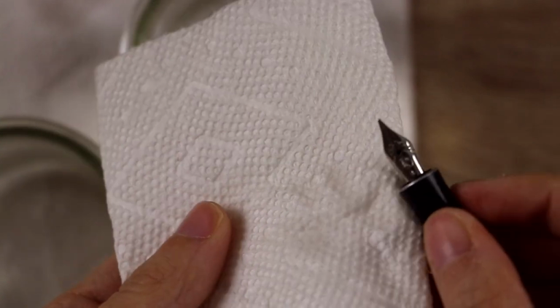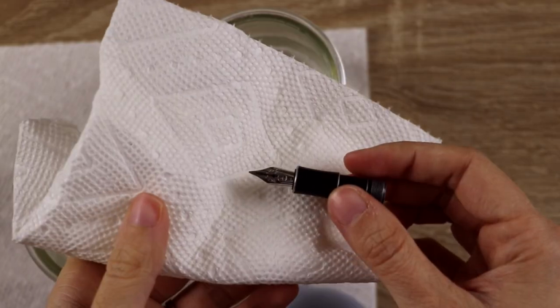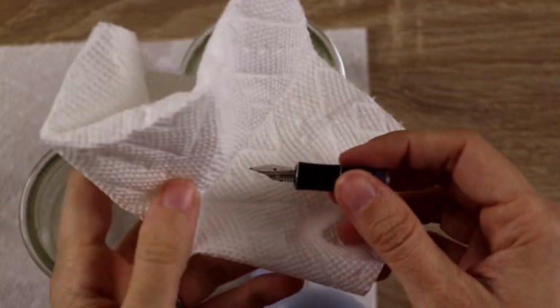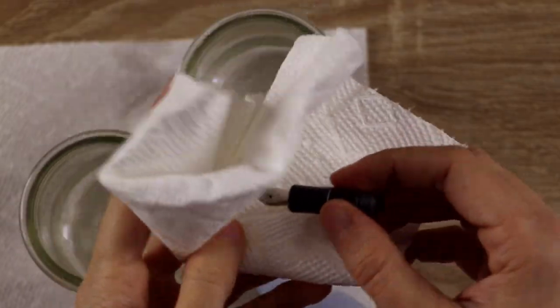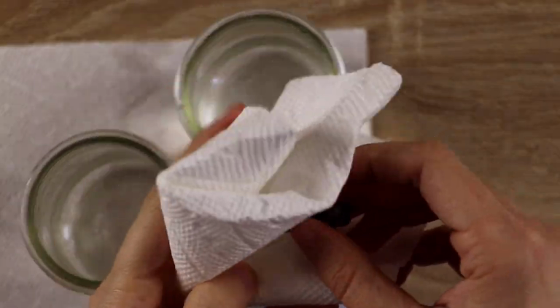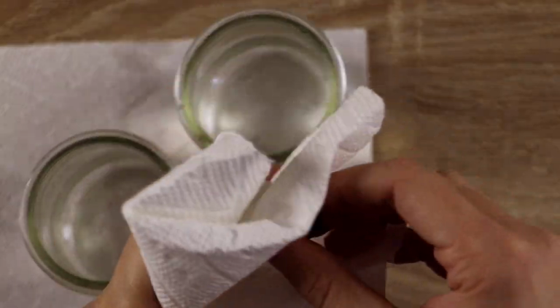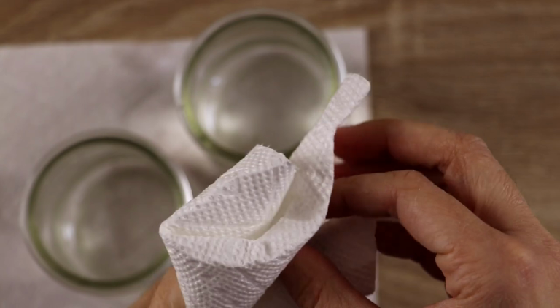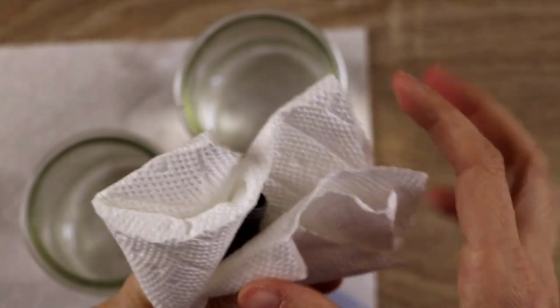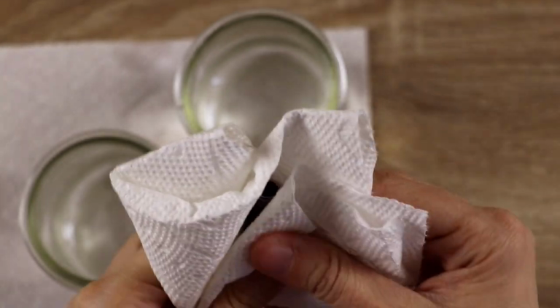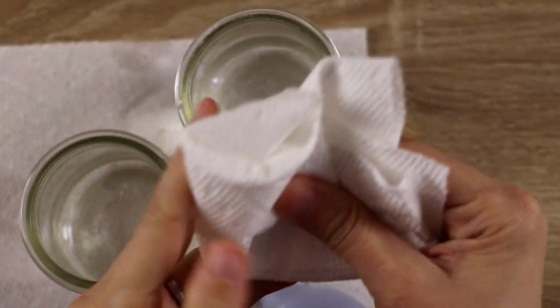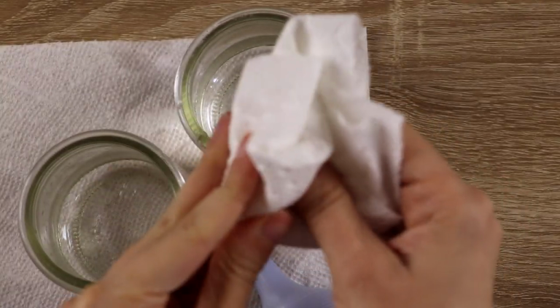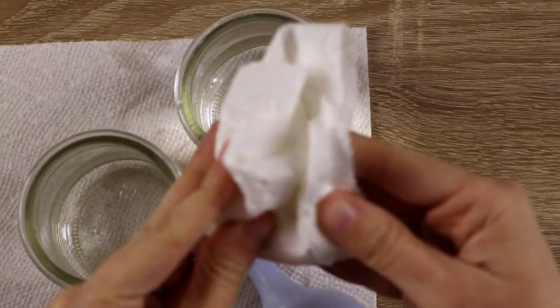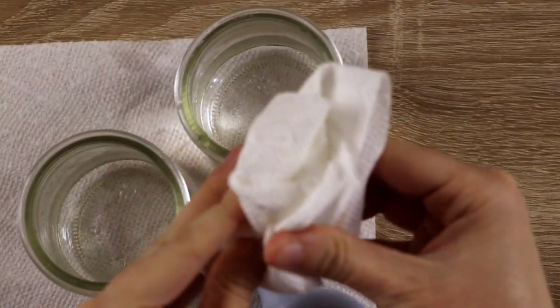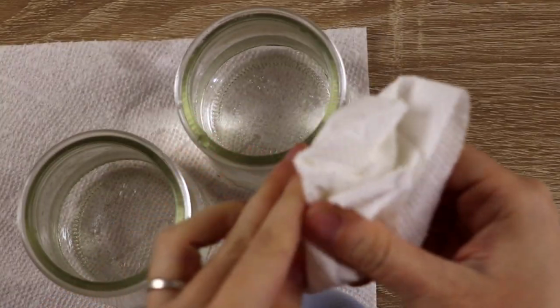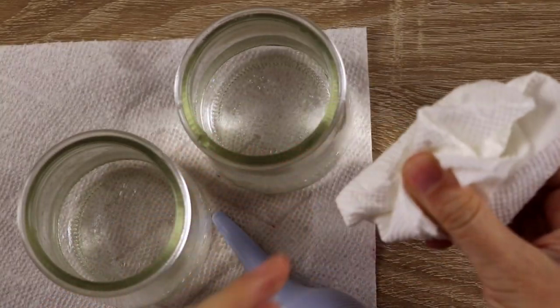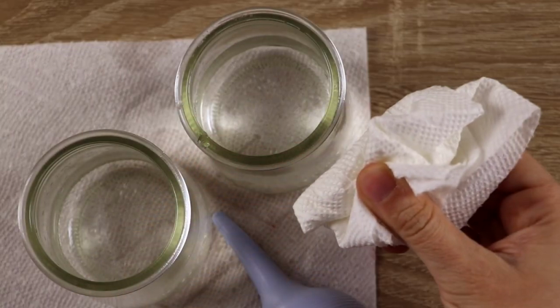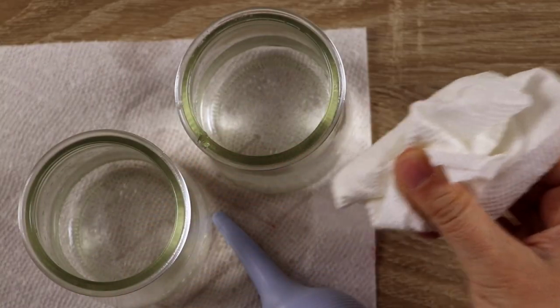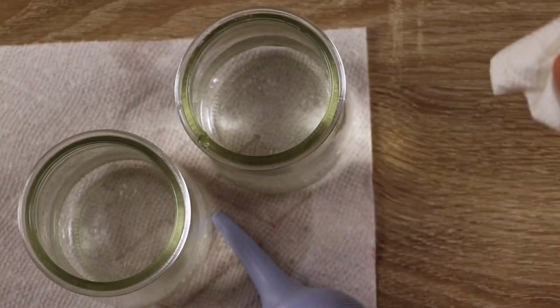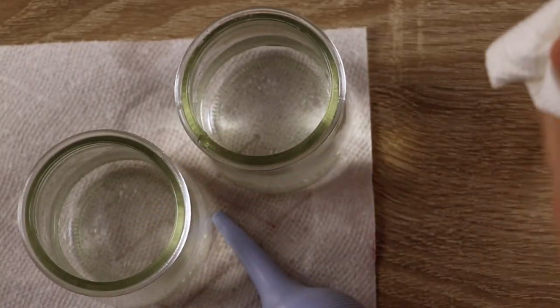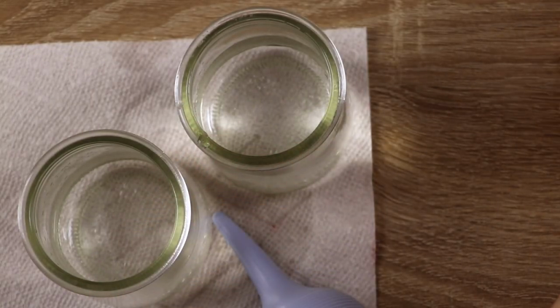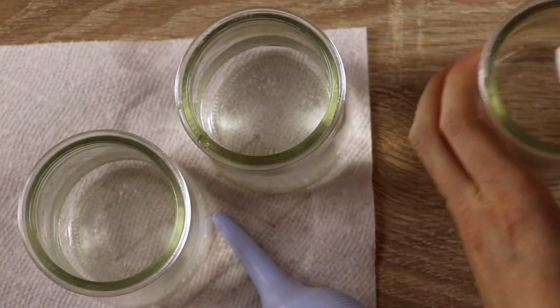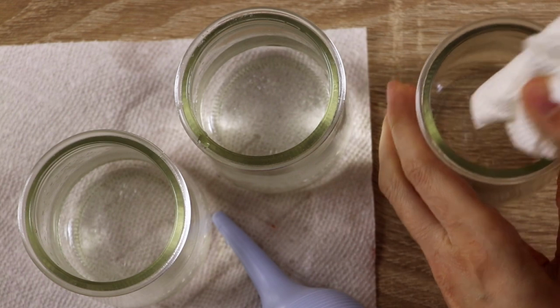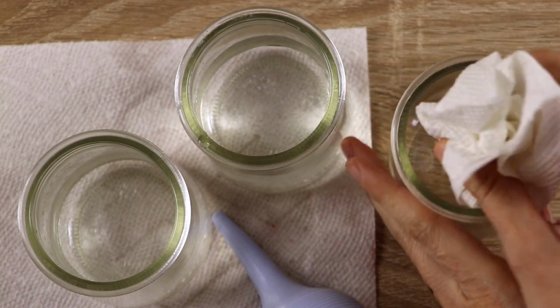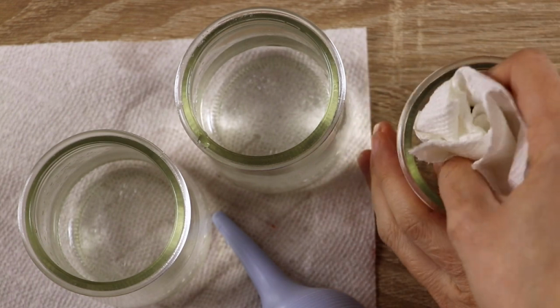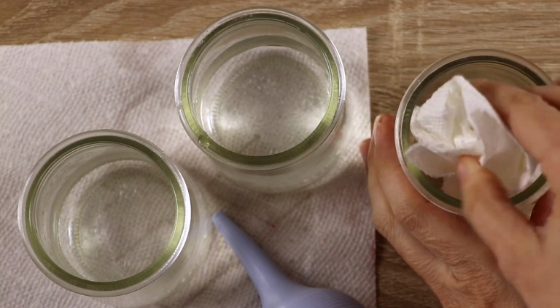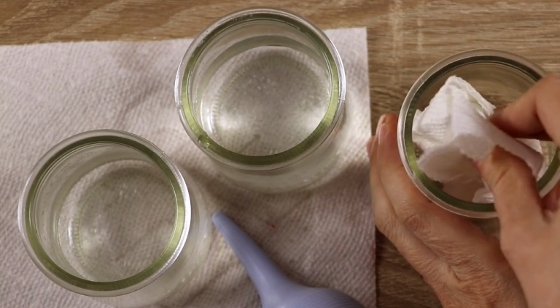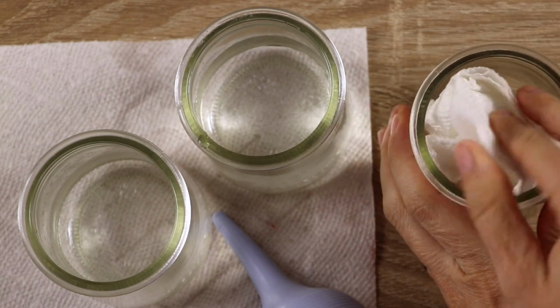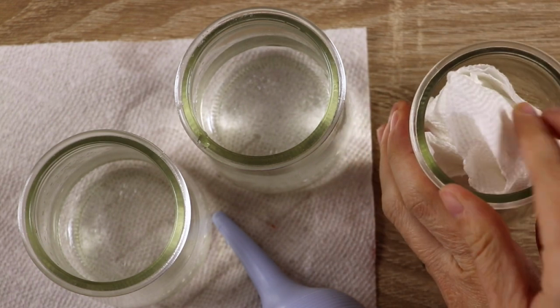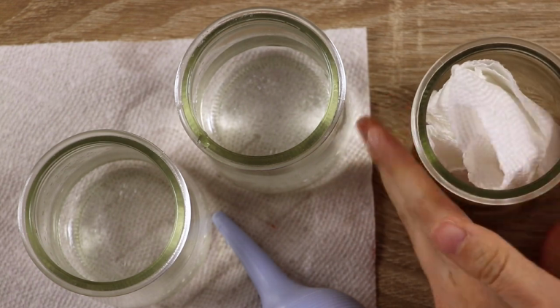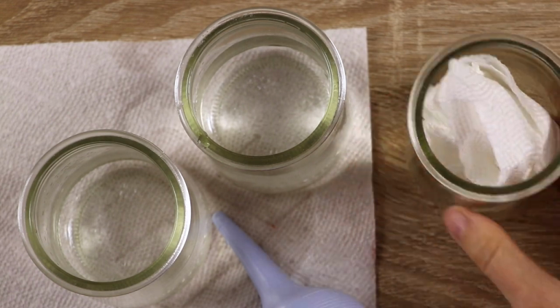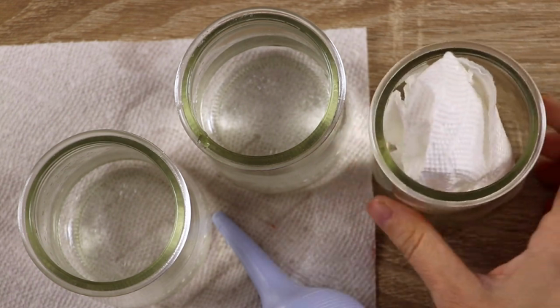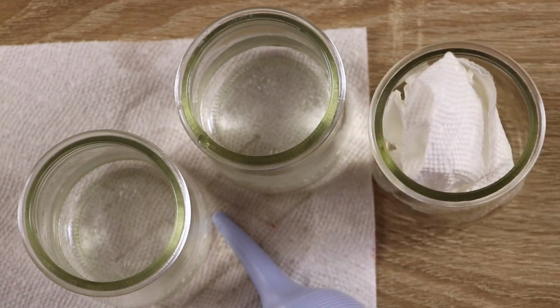To let it completely dry, I am placing the nib side down into a dry paper towel, and then placing it into a dry jar so that it can remain upright while it dries.